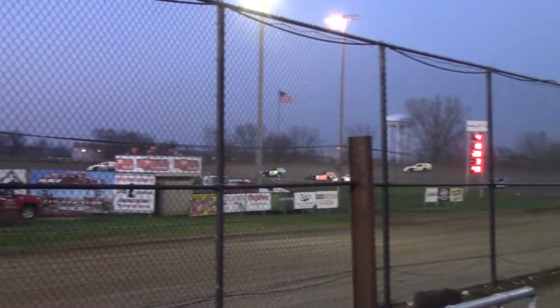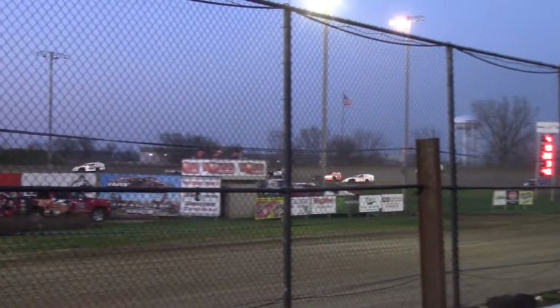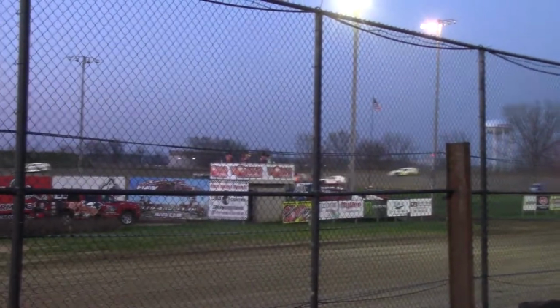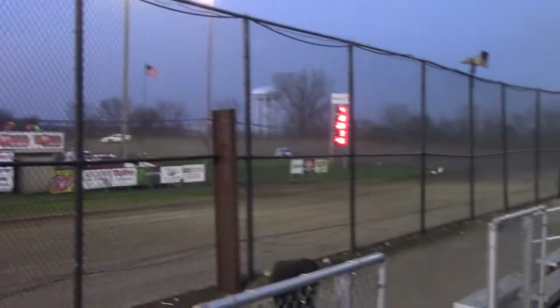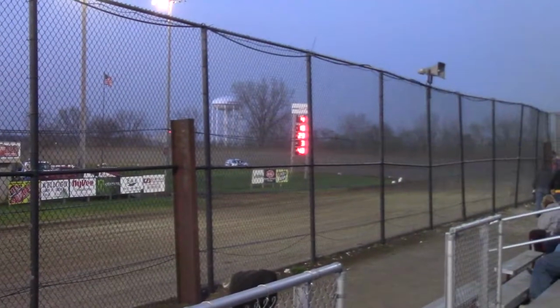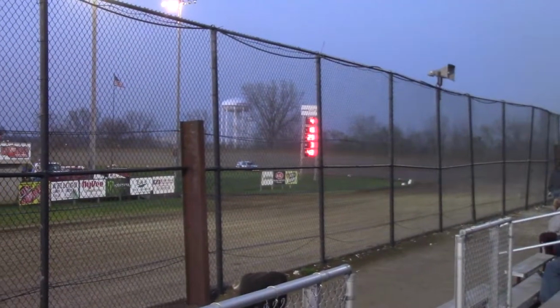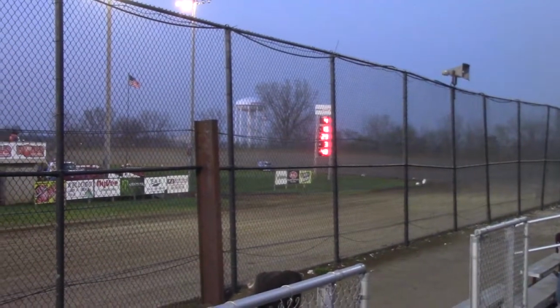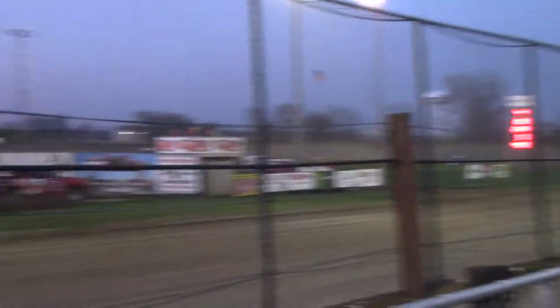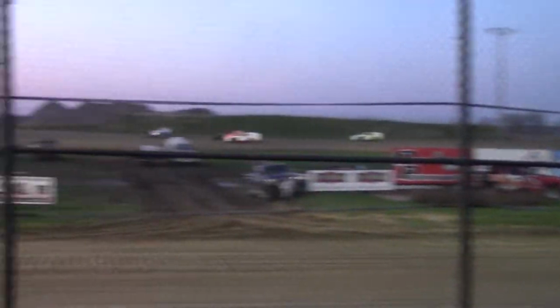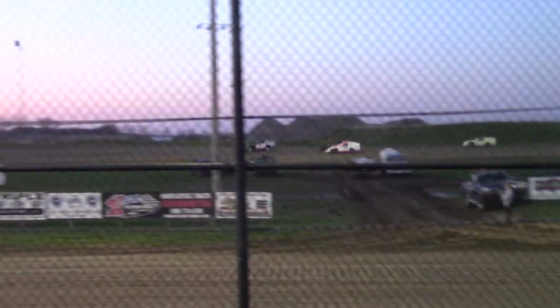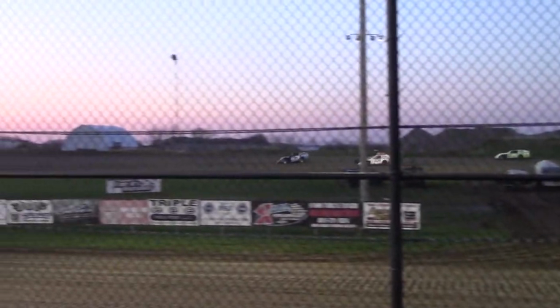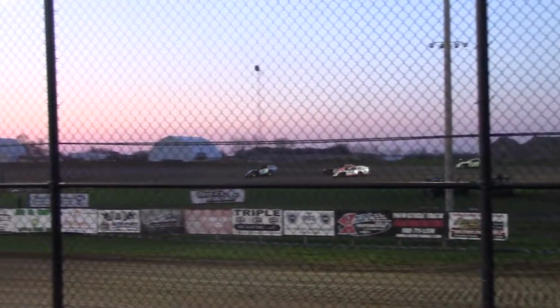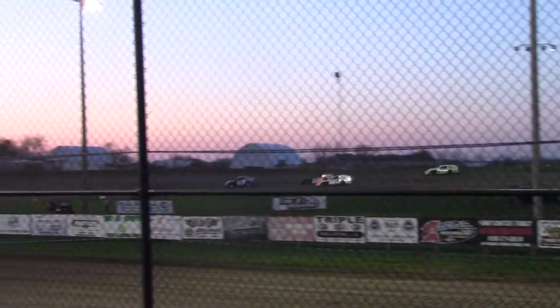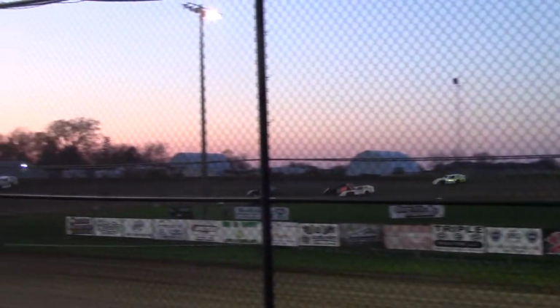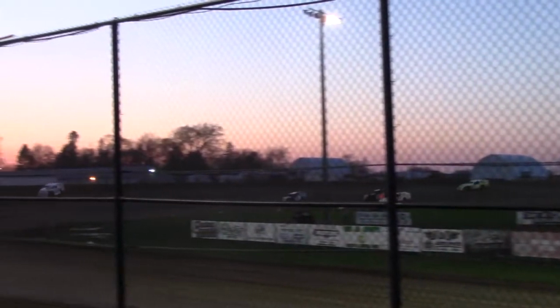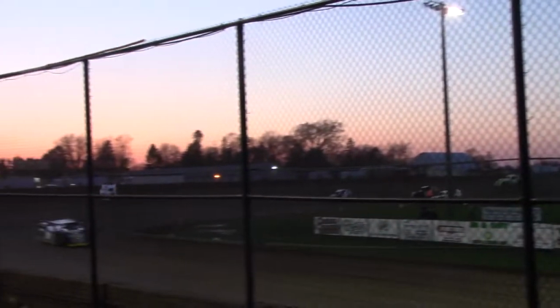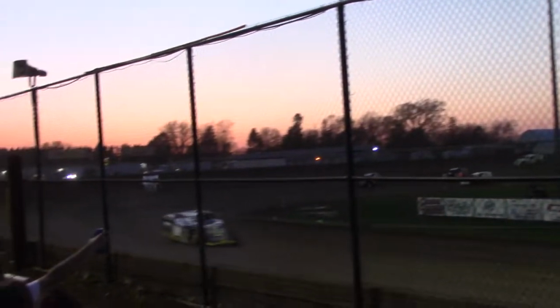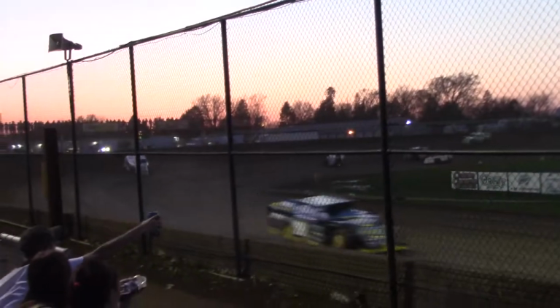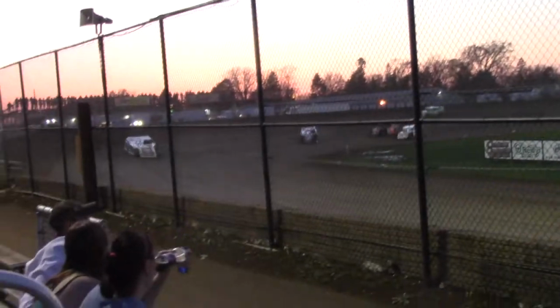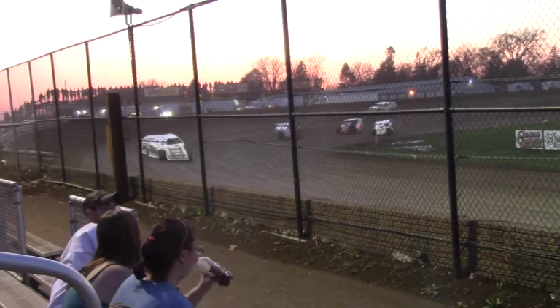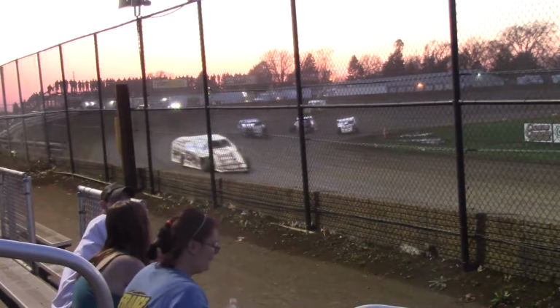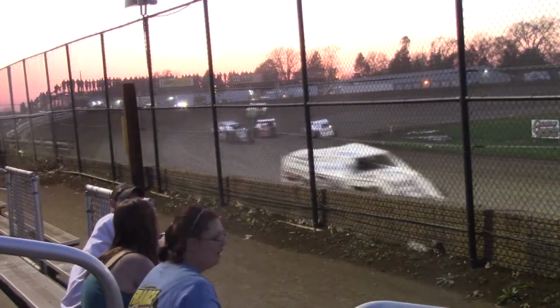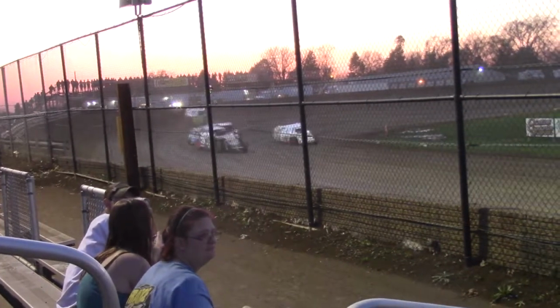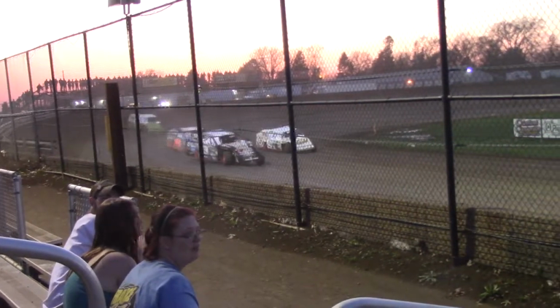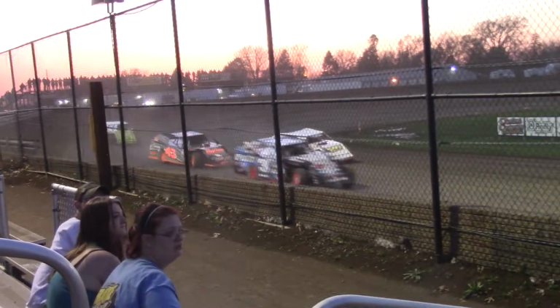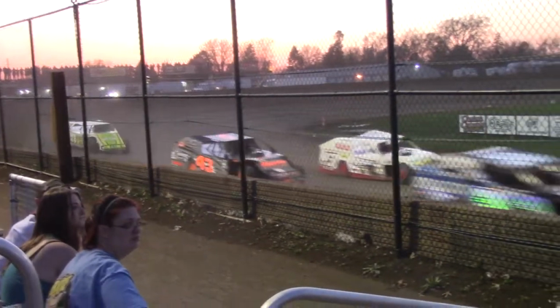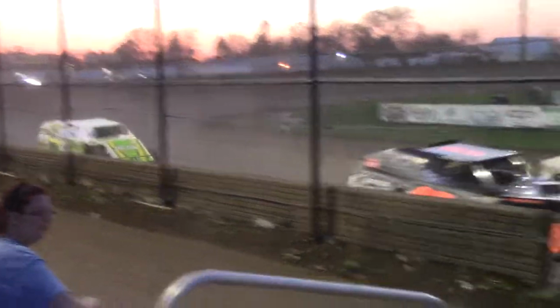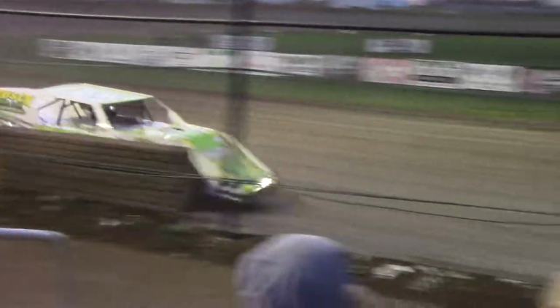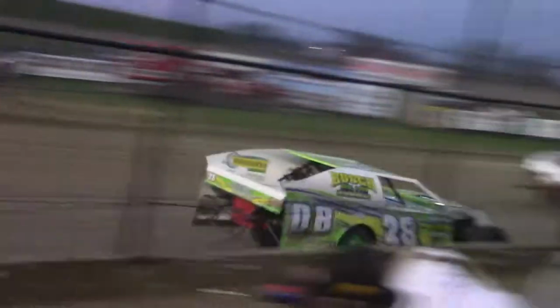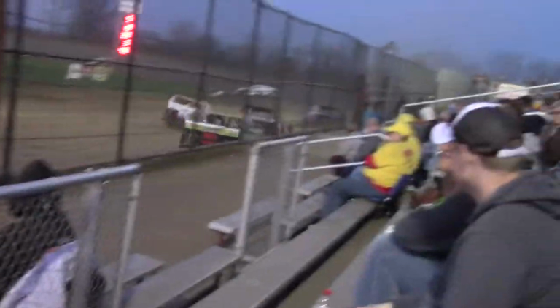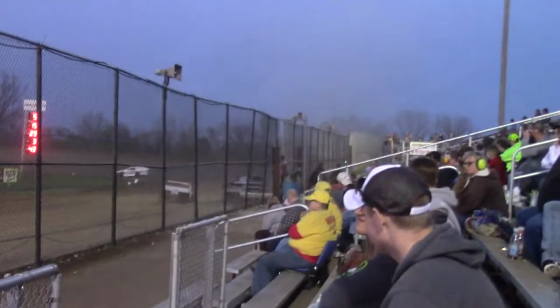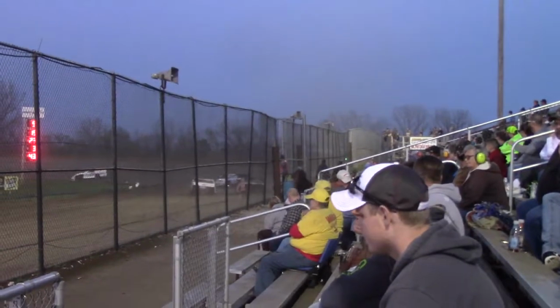Justin Alts out front, followed by Roberts, Kieran, Savannah, Vic — down here comes Tony Hoffbauer. Hoffbauer, moving inside of the 3-car, working in the bottom.